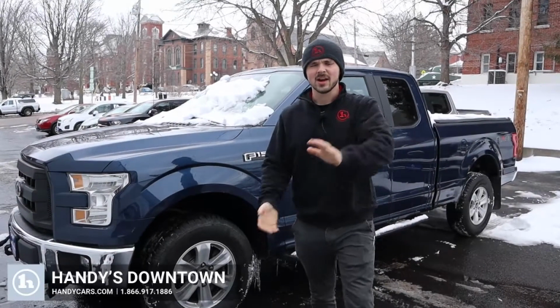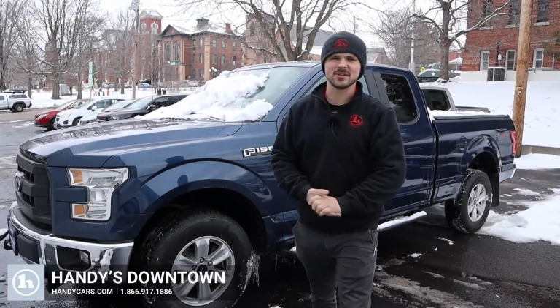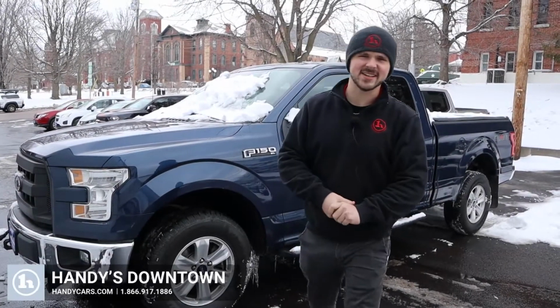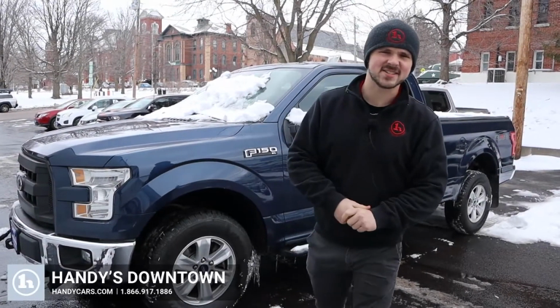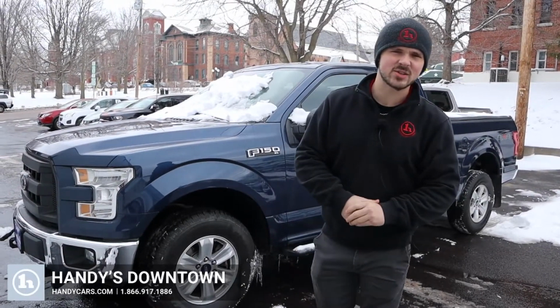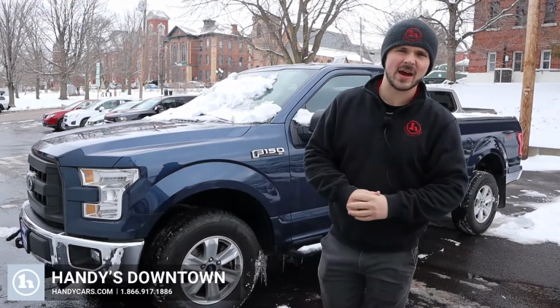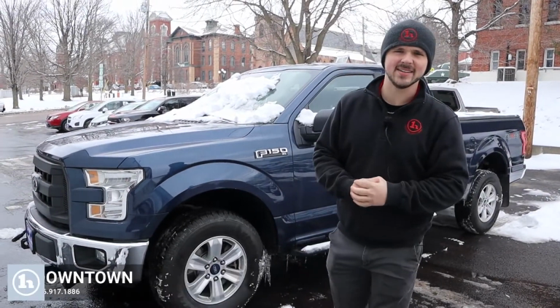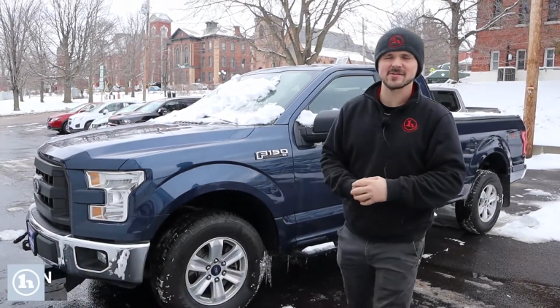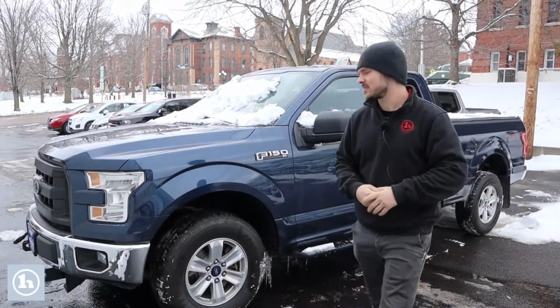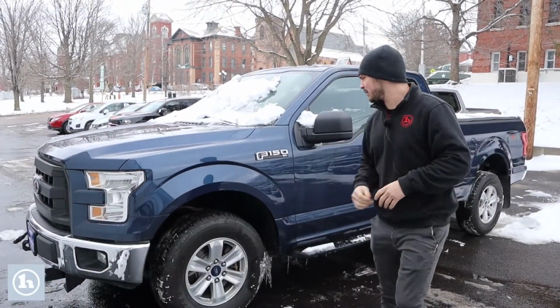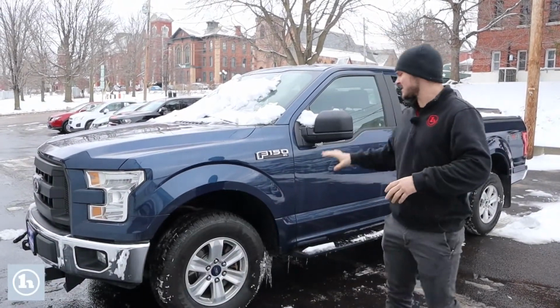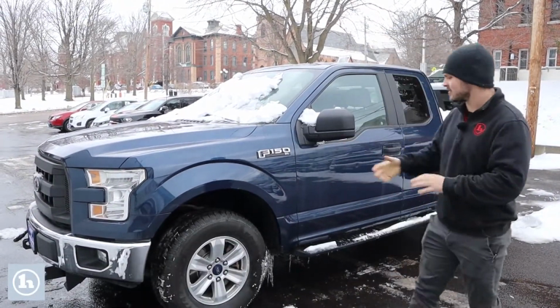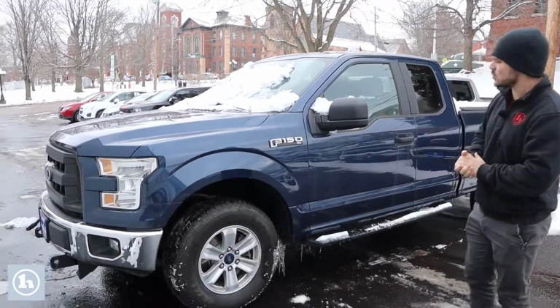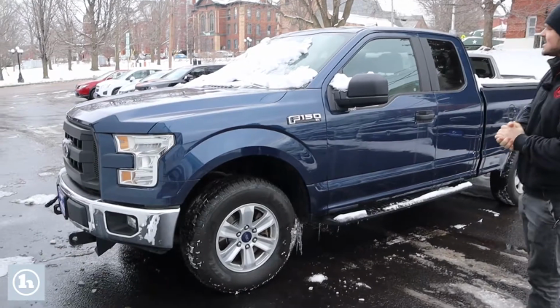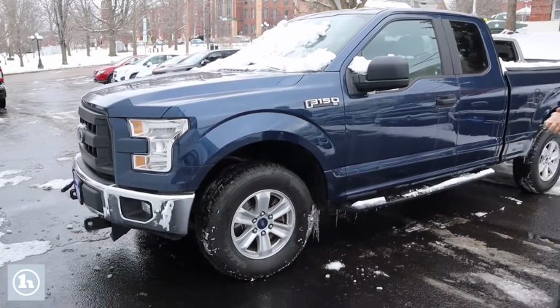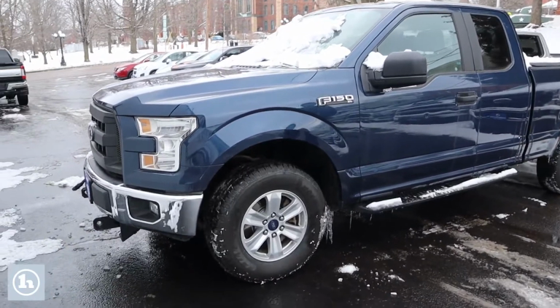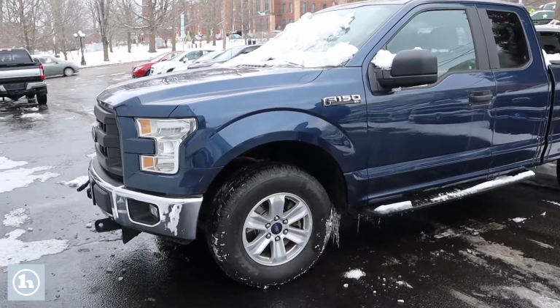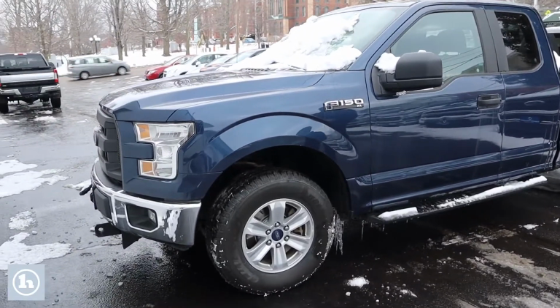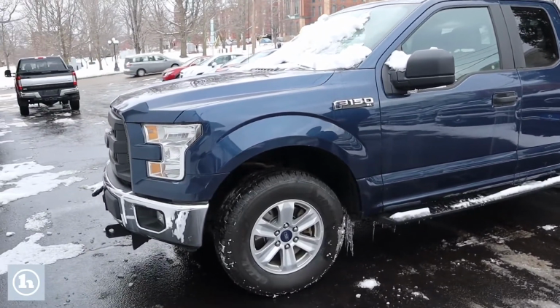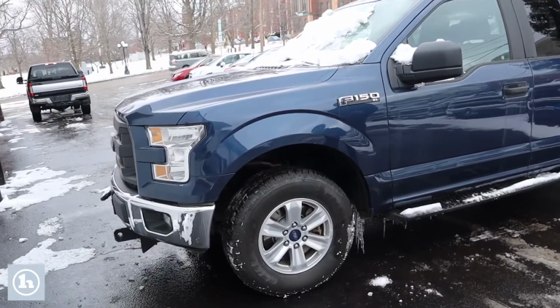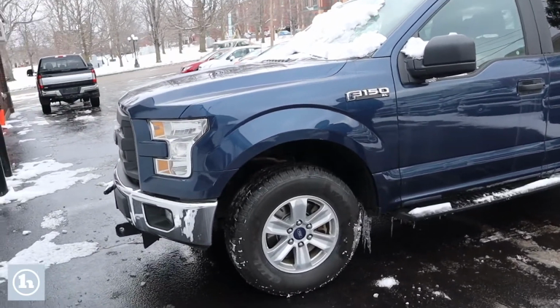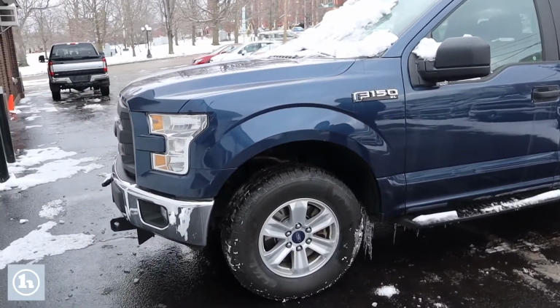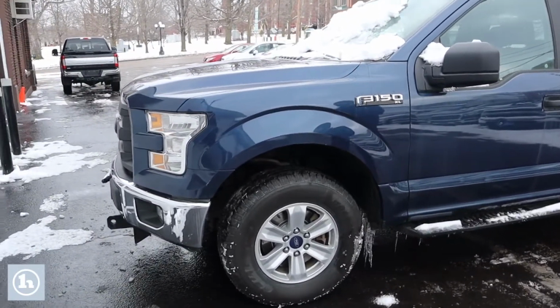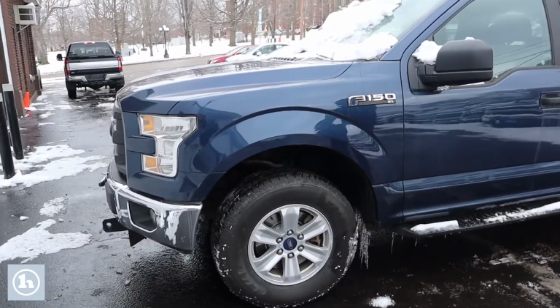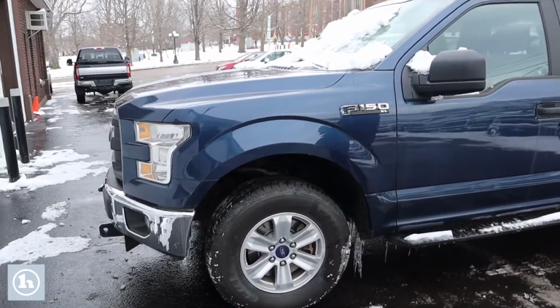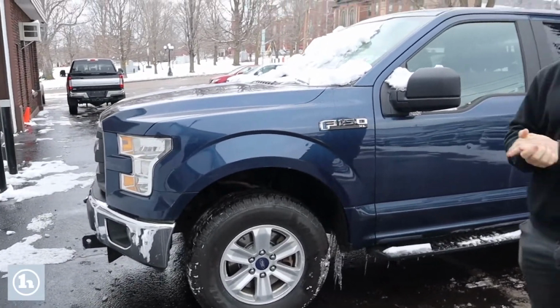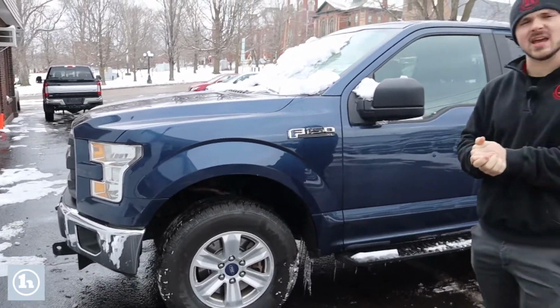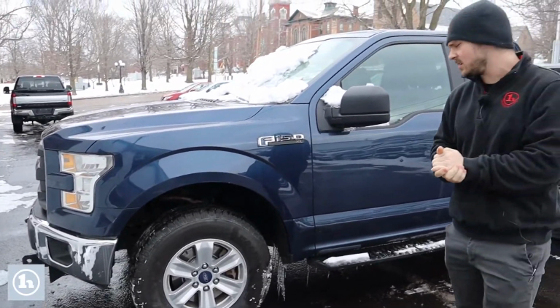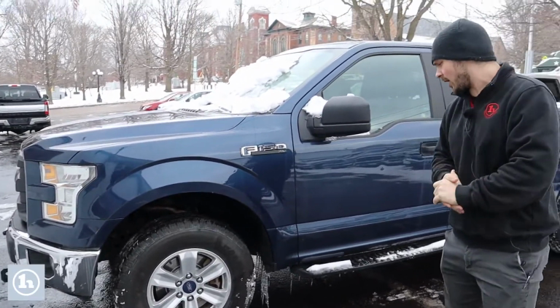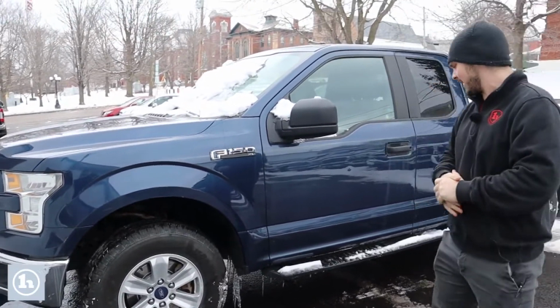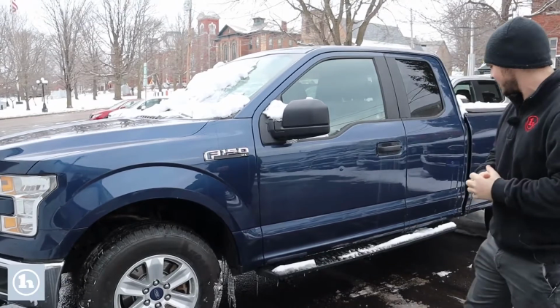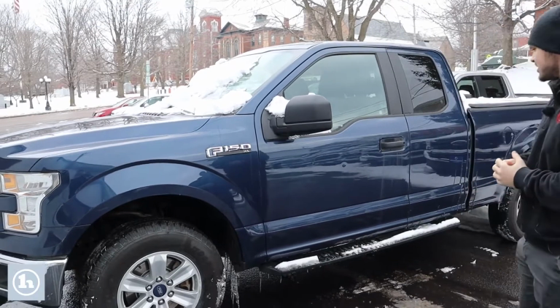Hello Christine, this is Andrew at Handy Downtown, and today we've got this lovely 2017 Ford F-150 XL. This one has the 5.0 V8 automatic transmission.